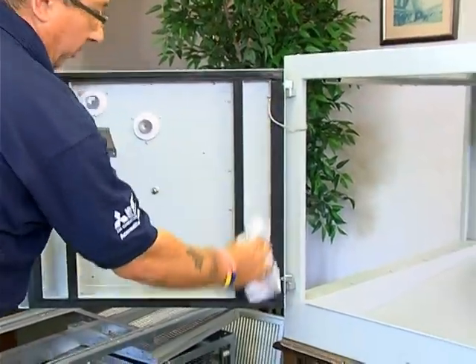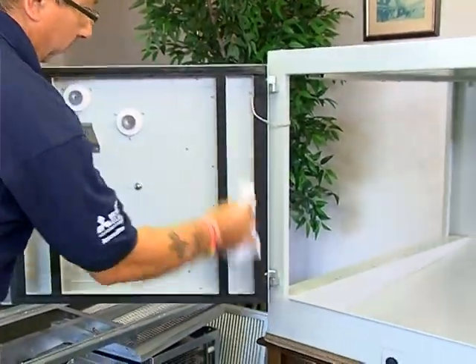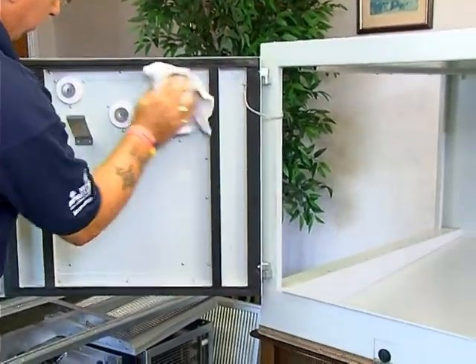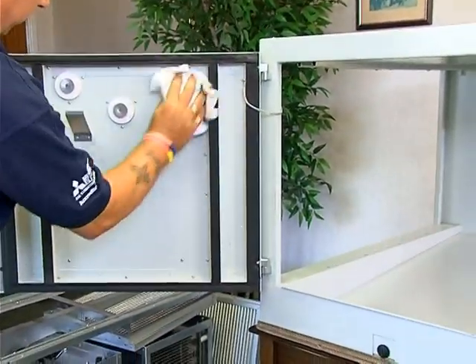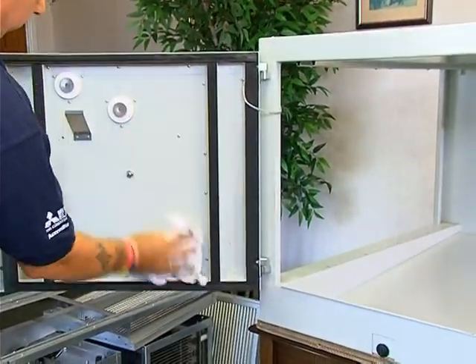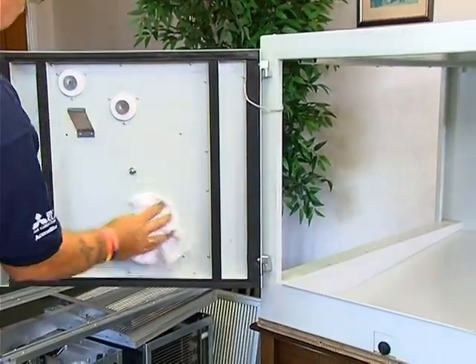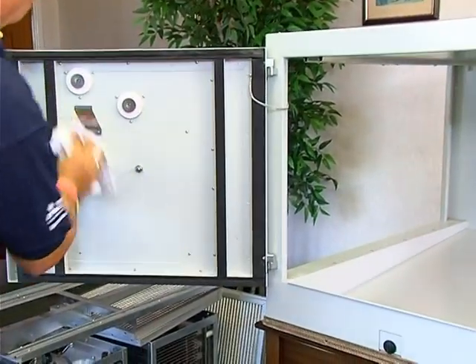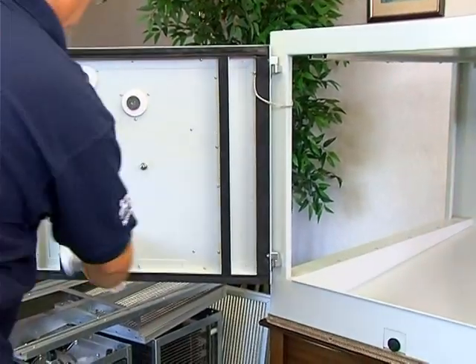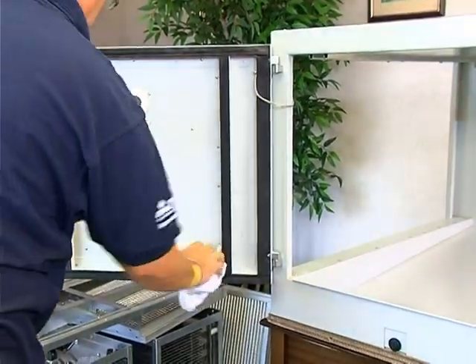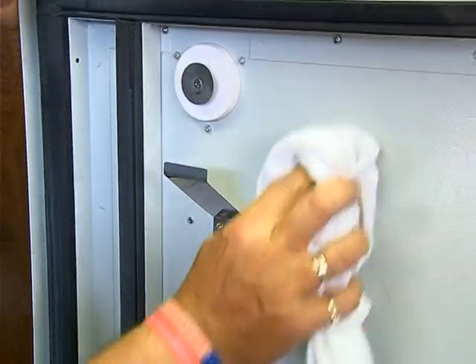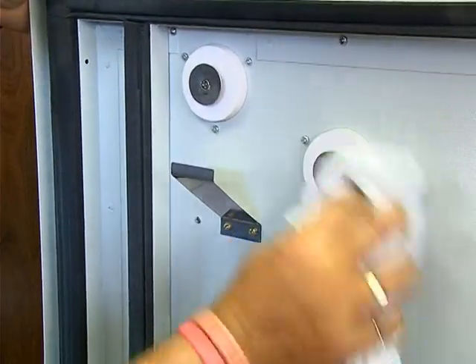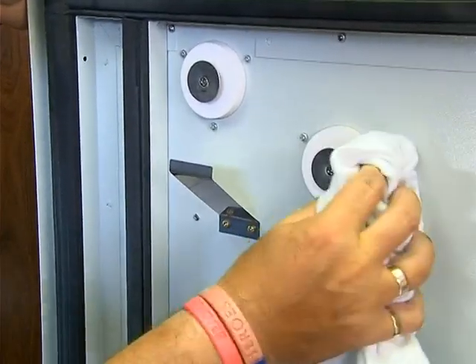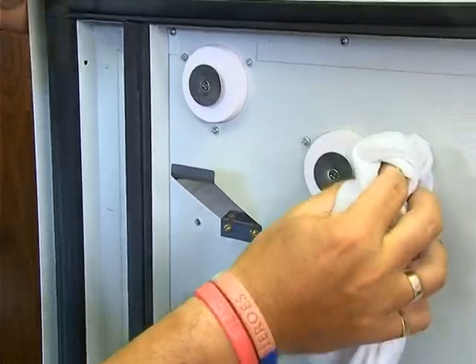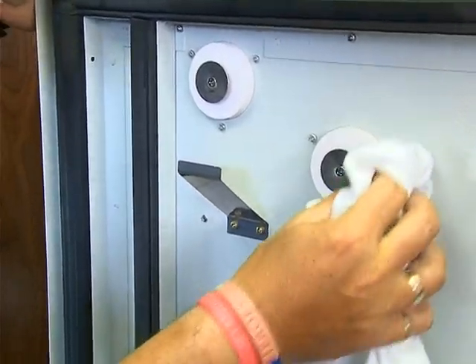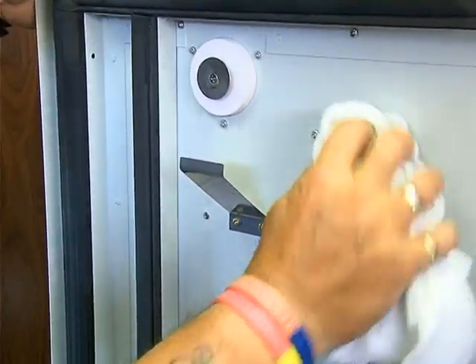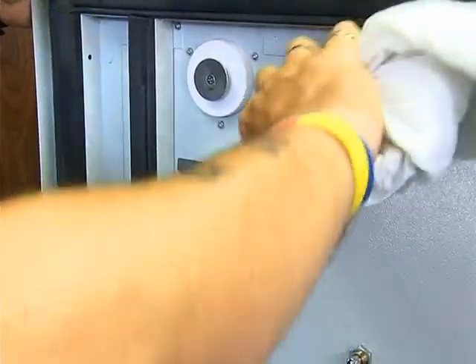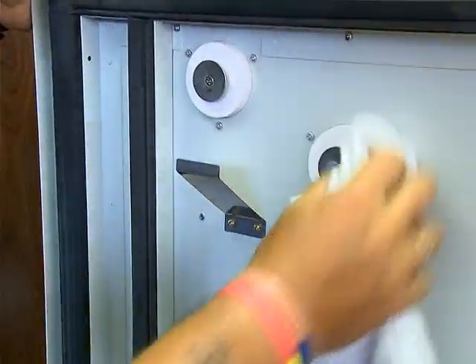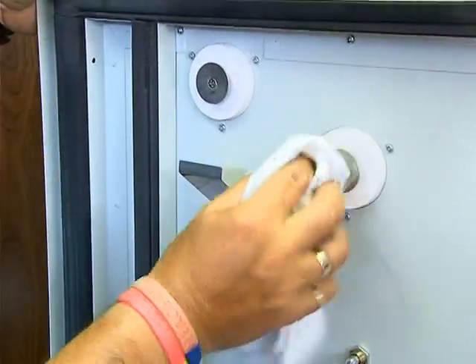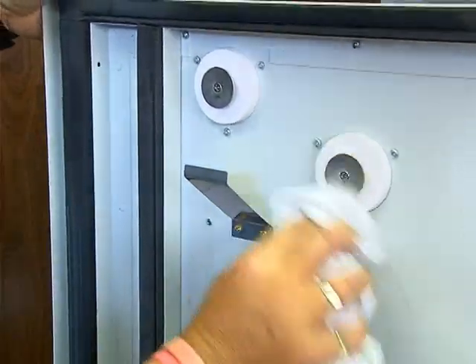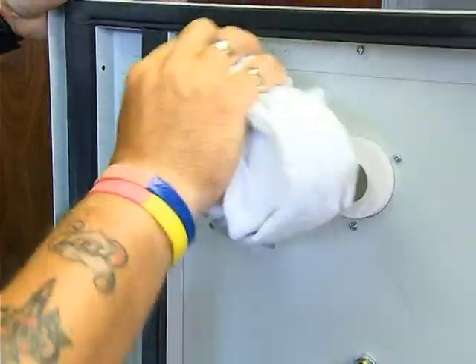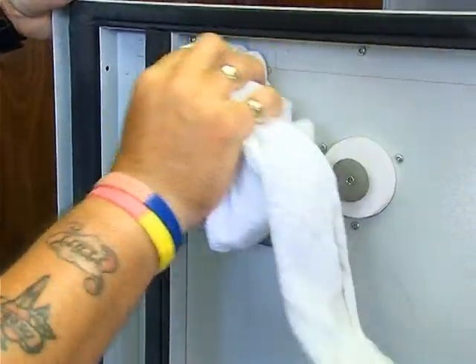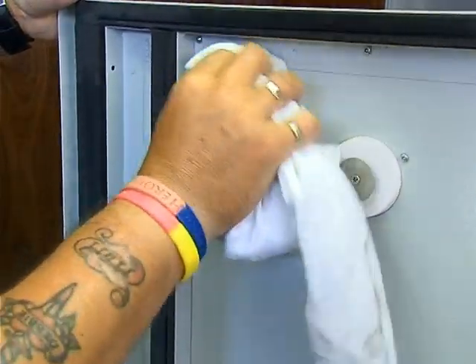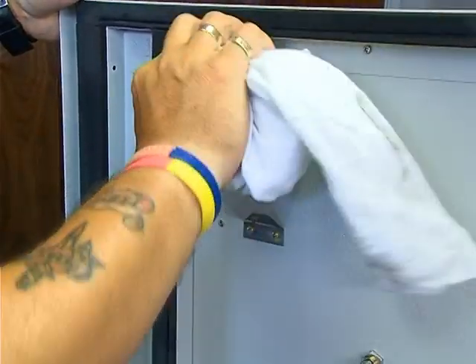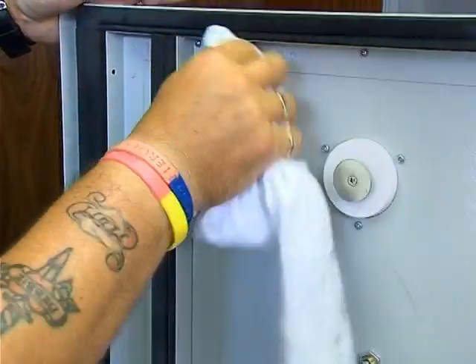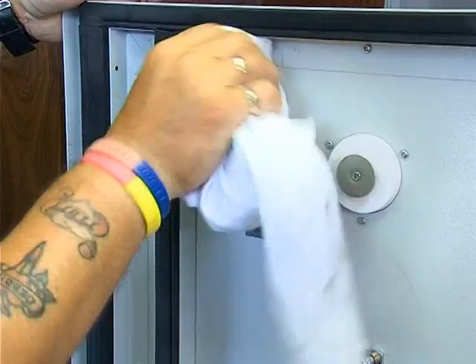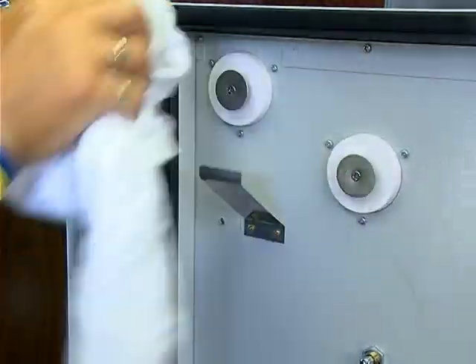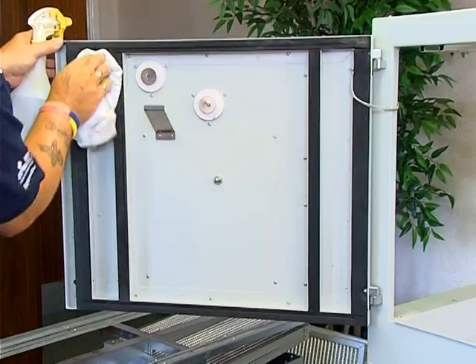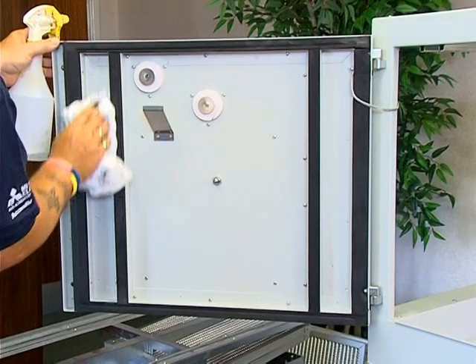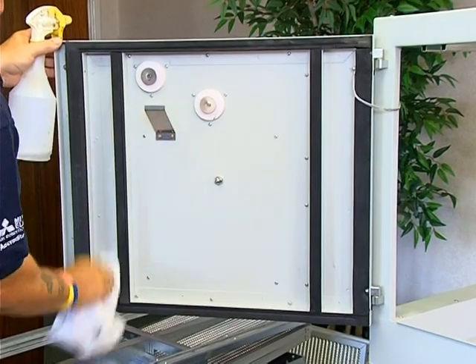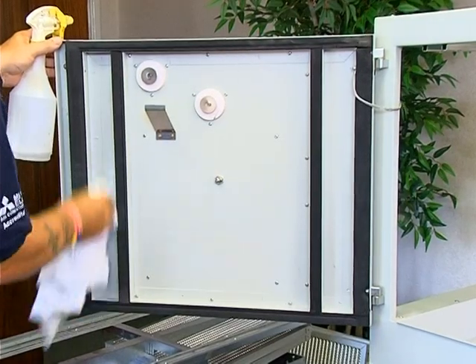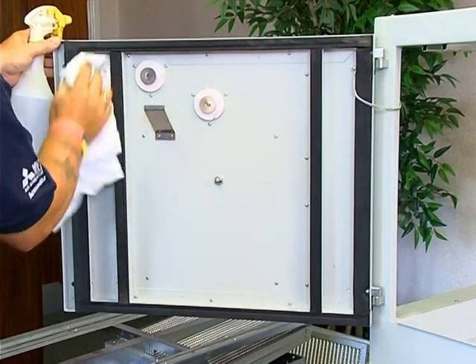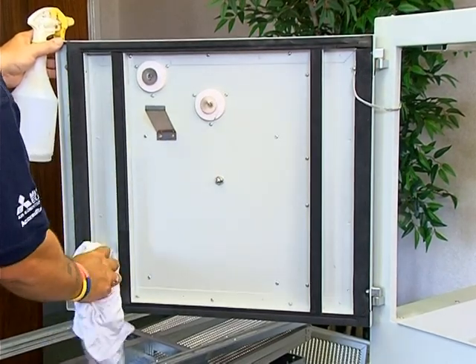Now clean all the contact points on the door and ensure they are free of contaminants. Make sure that the seals around the door are free from grease.